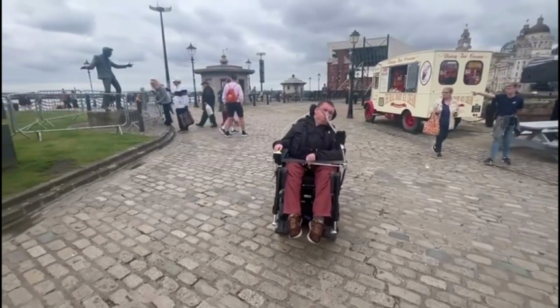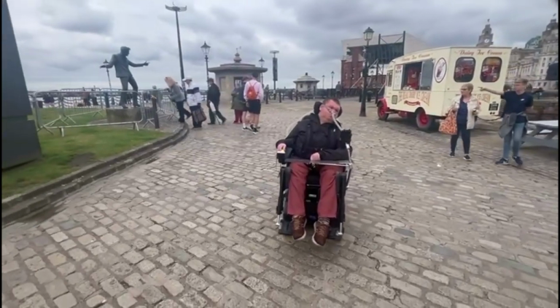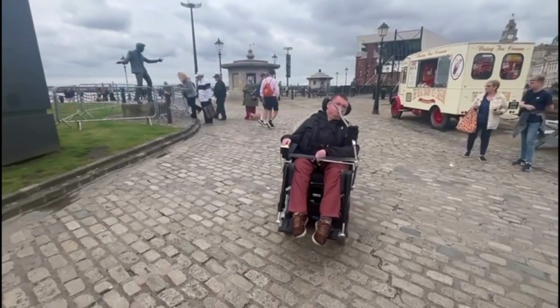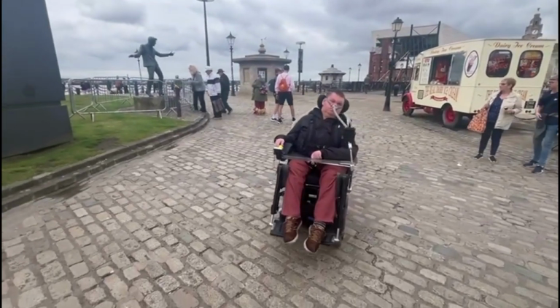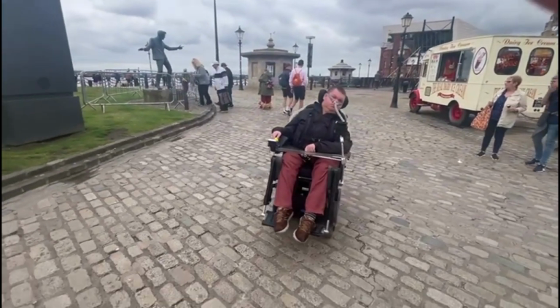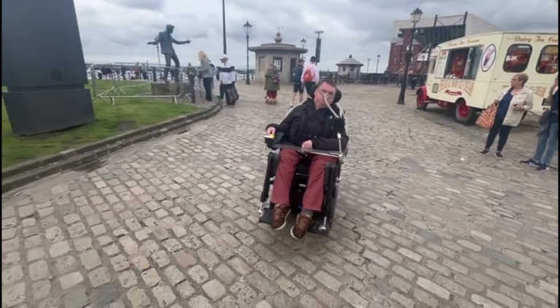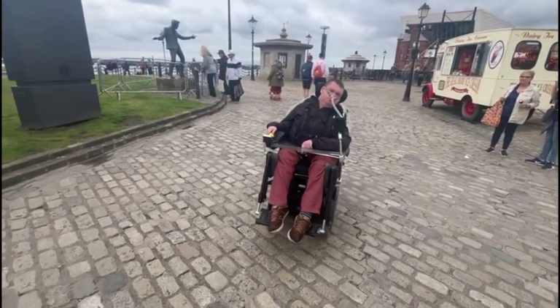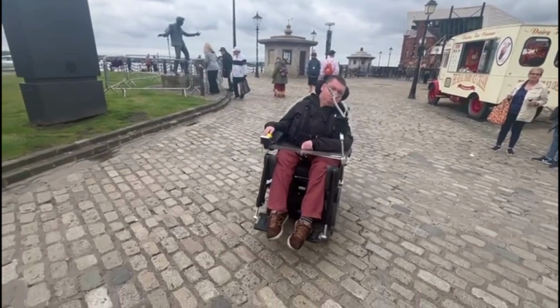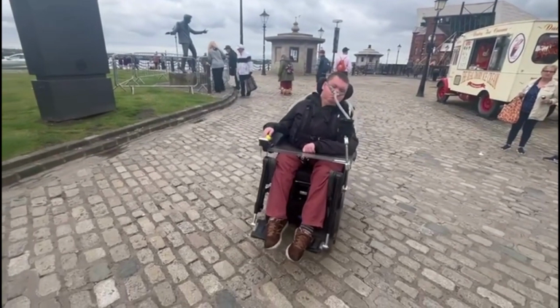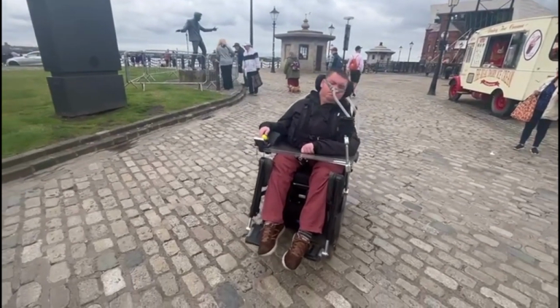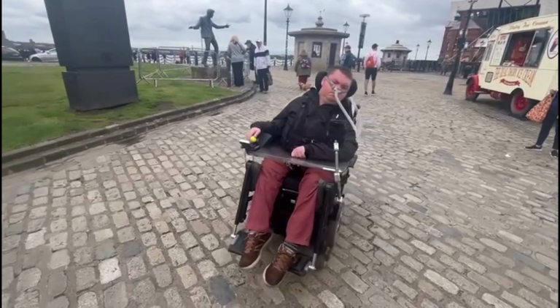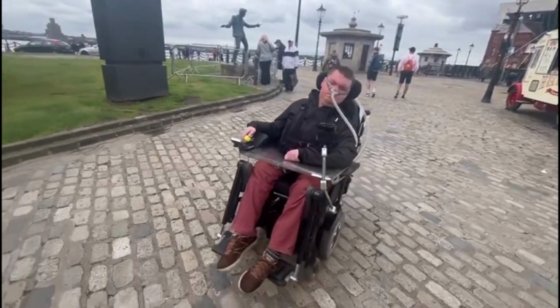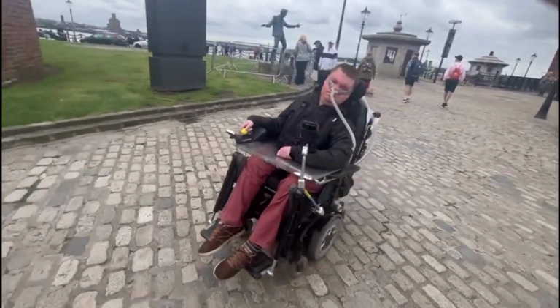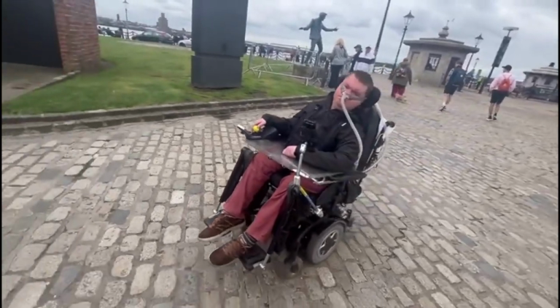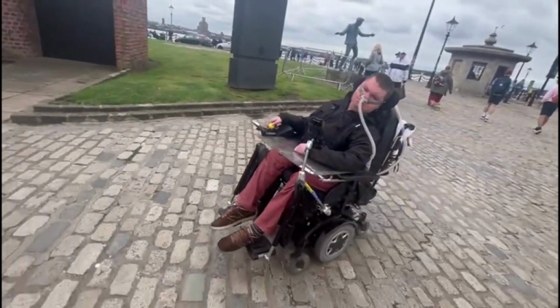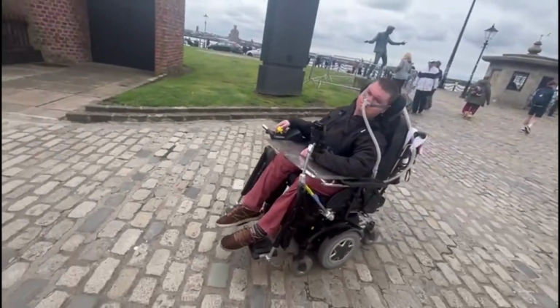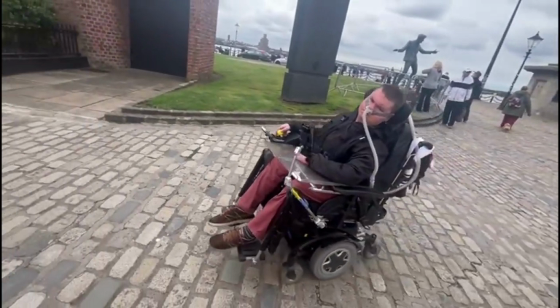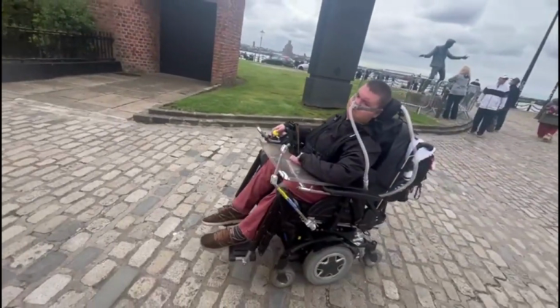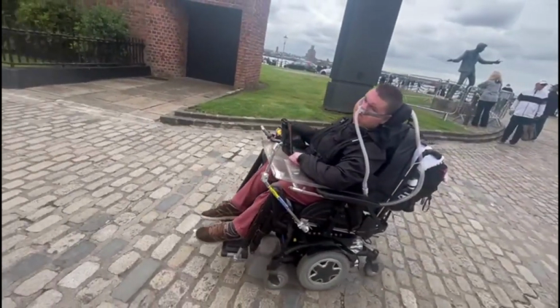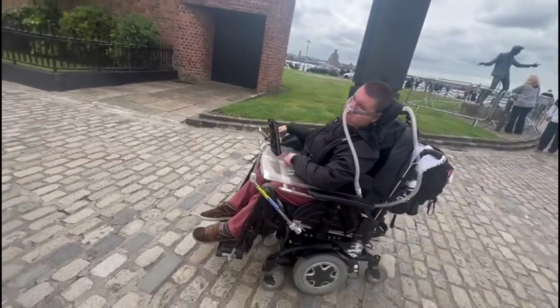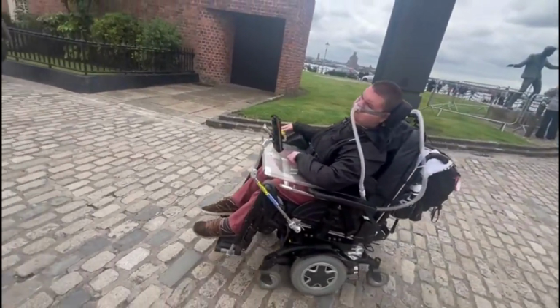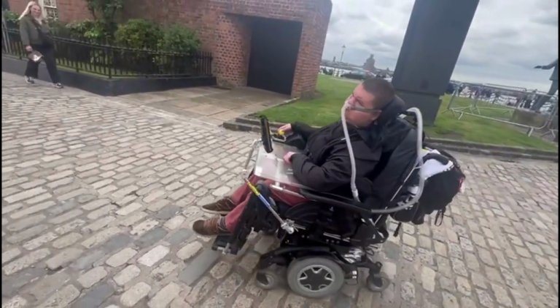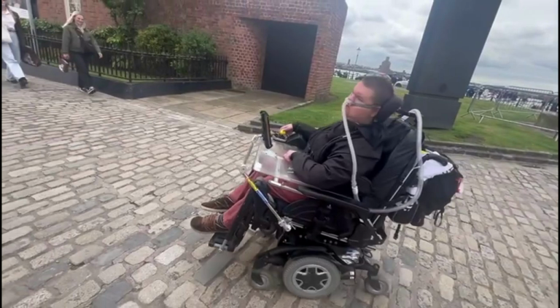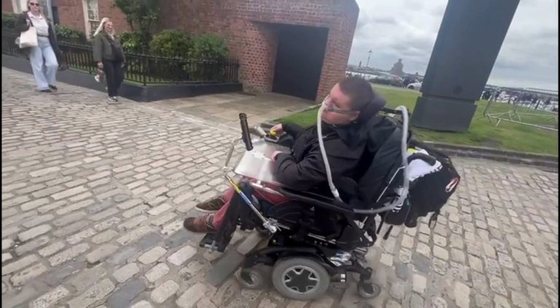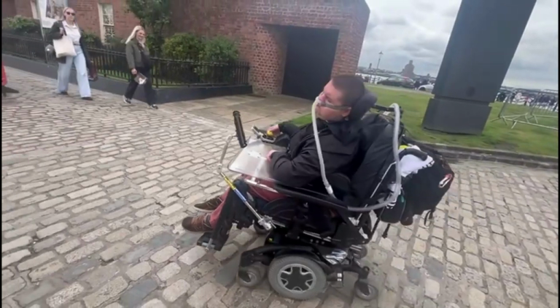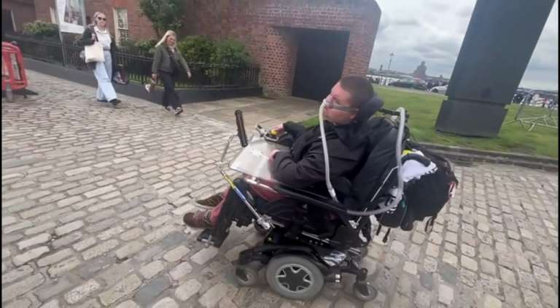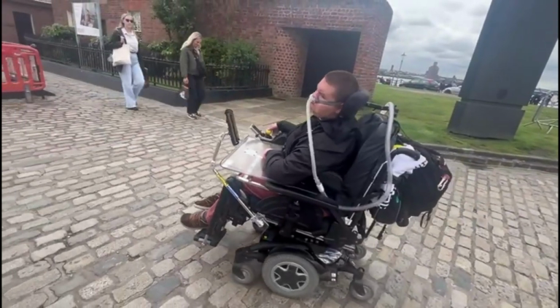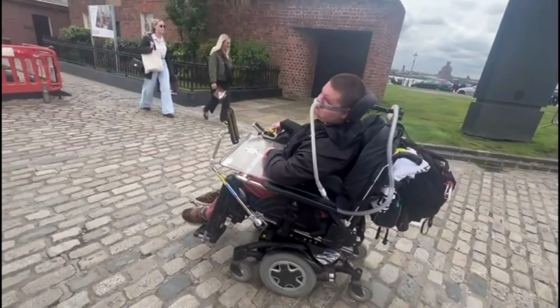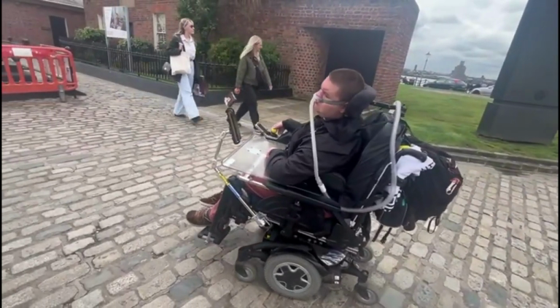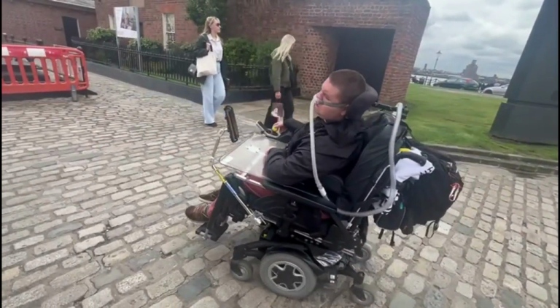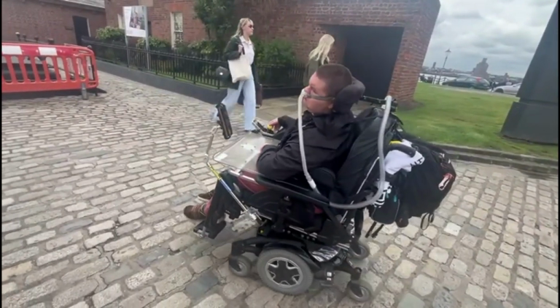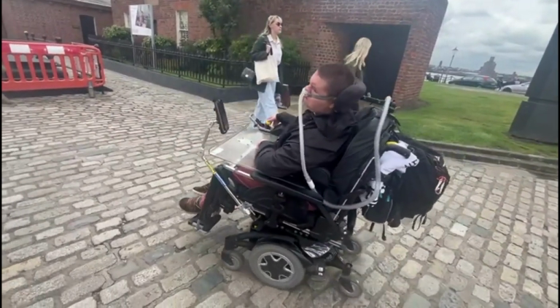So I got to the Royal Albert Dock and I quickly found out there's cobblestones, which isn't great for the wheelchair. But being an old dock, I expected it anyway.